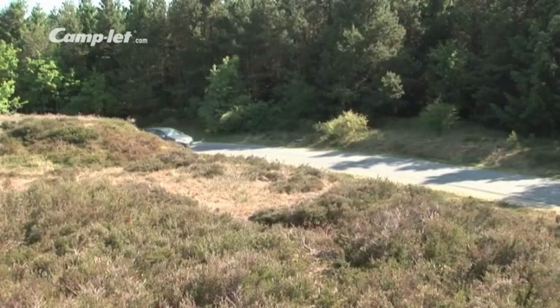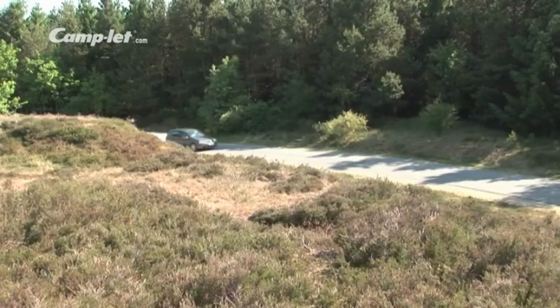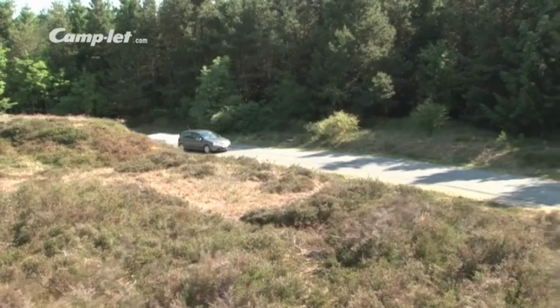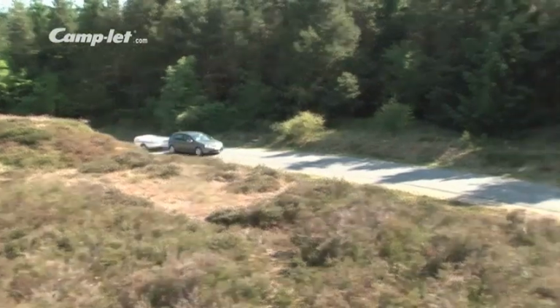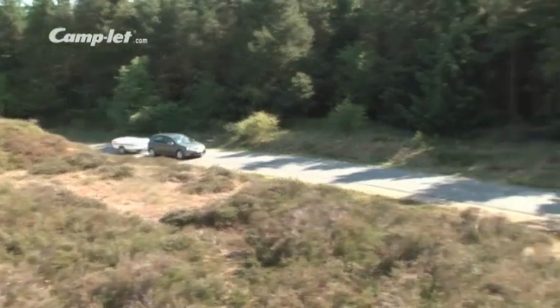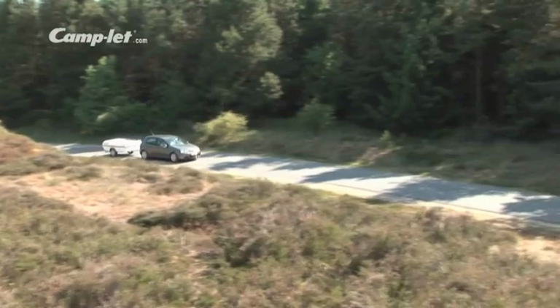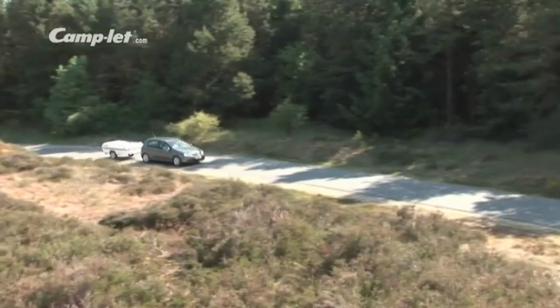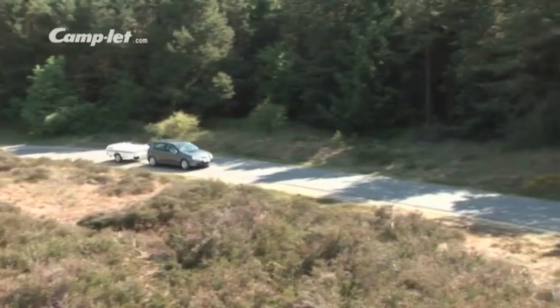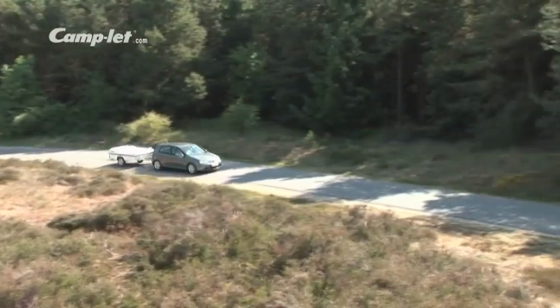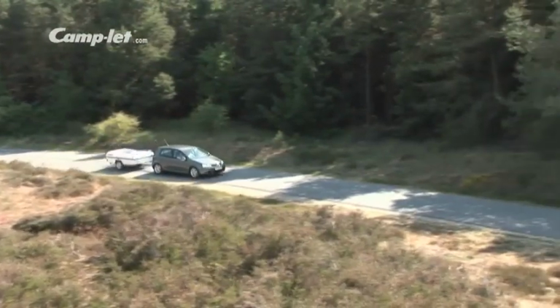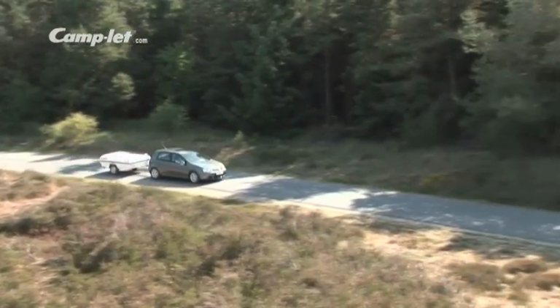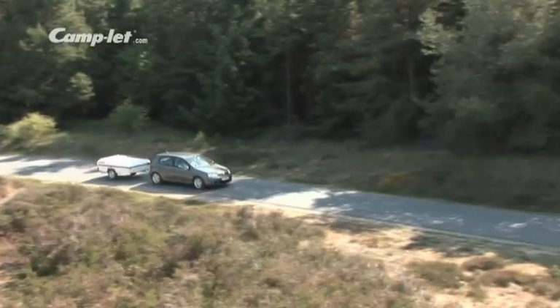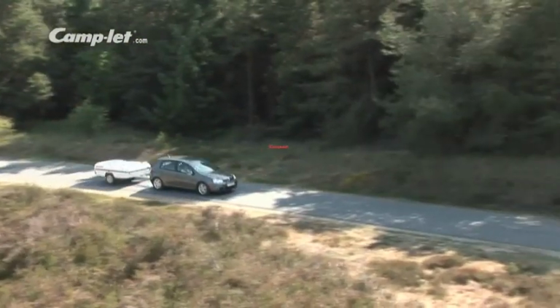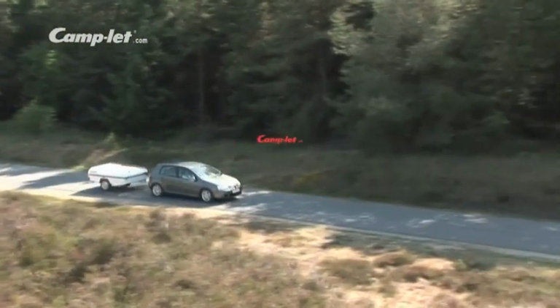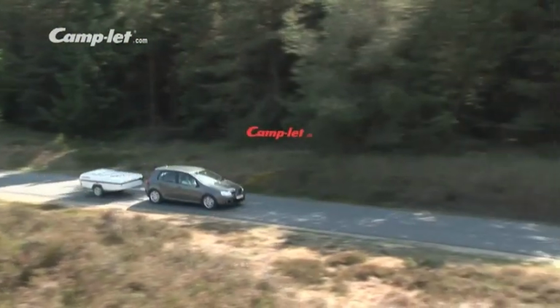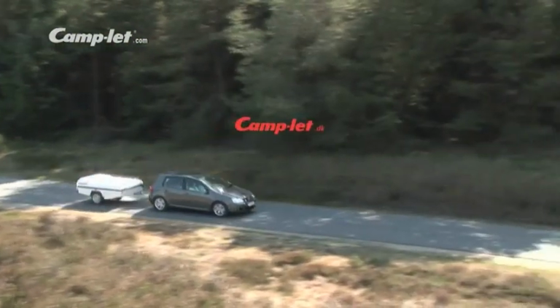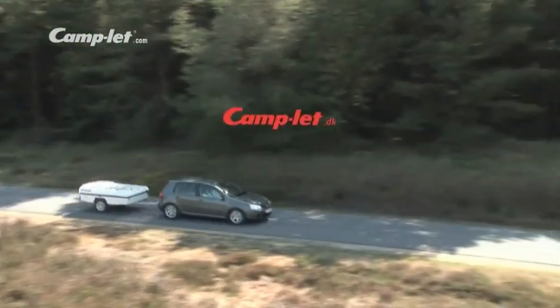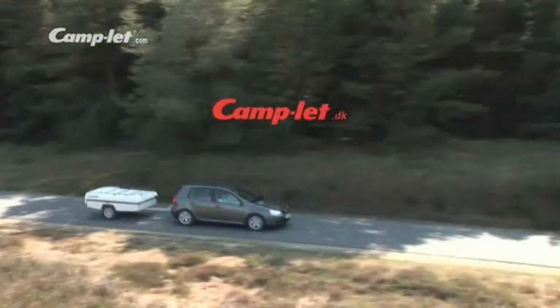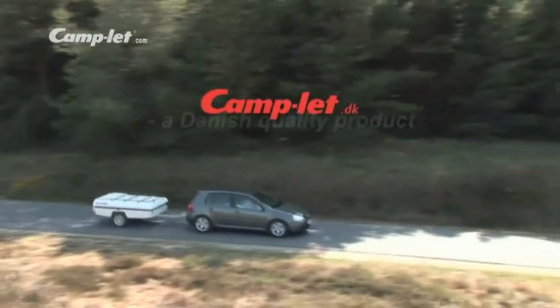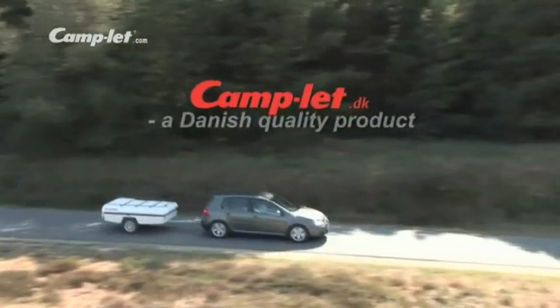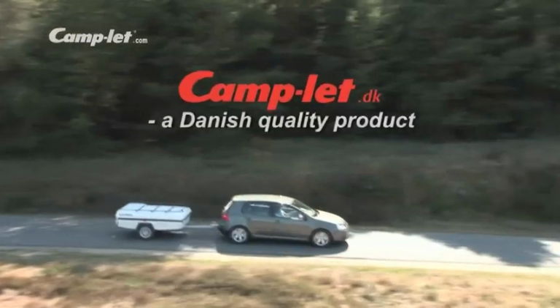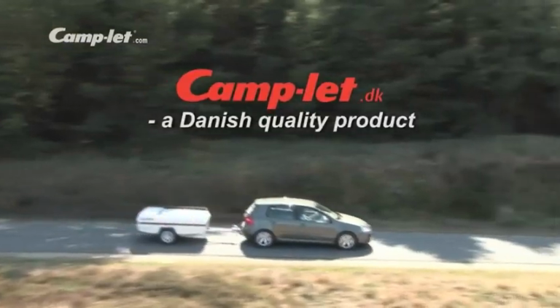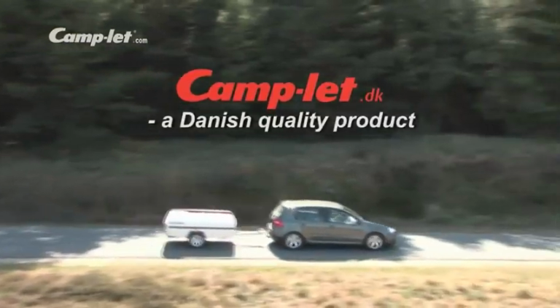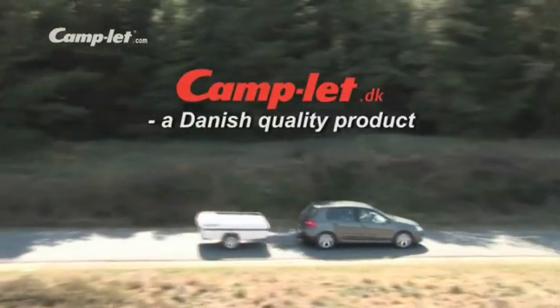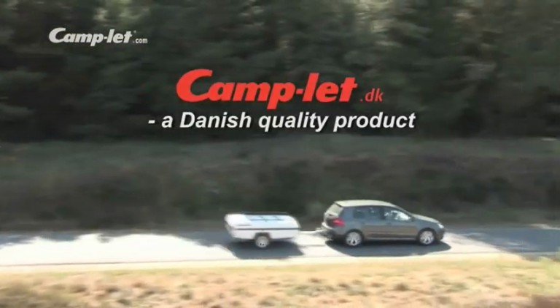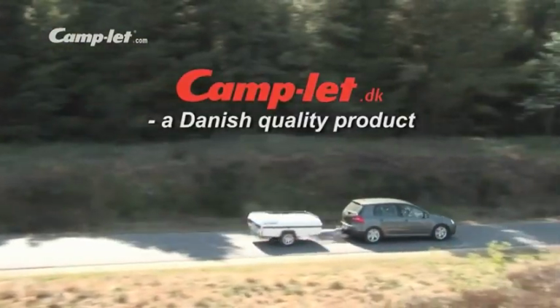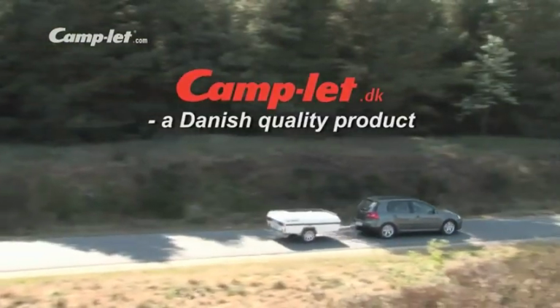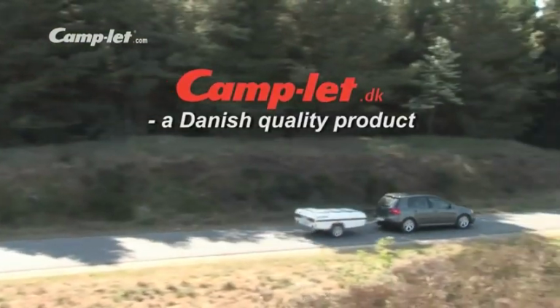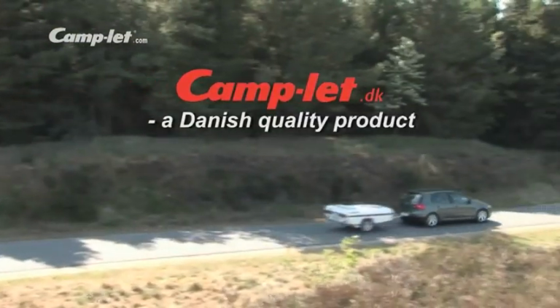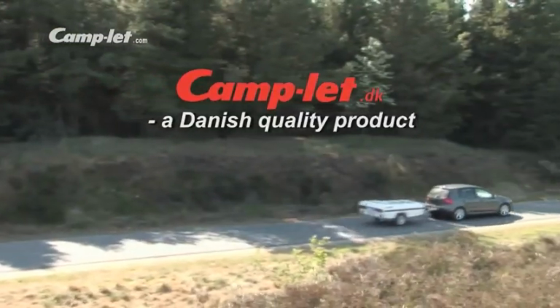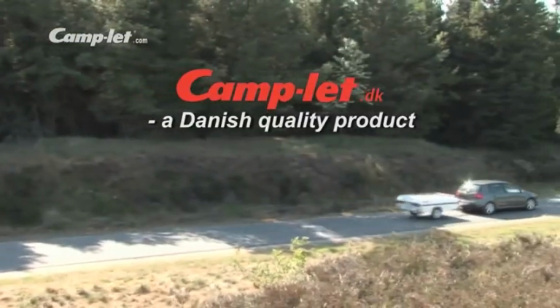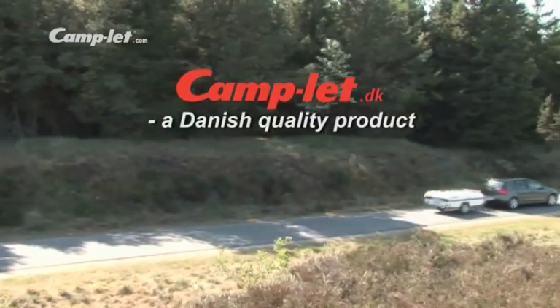With a Camplet you will always be ahead when it comes to quality, design and functionality. We are continuously making developments to provide our customers with great holidays. Always.